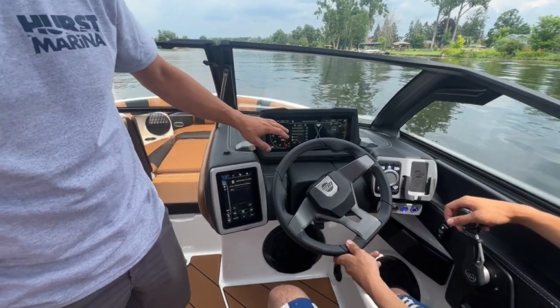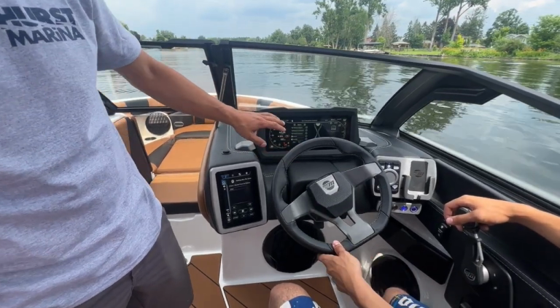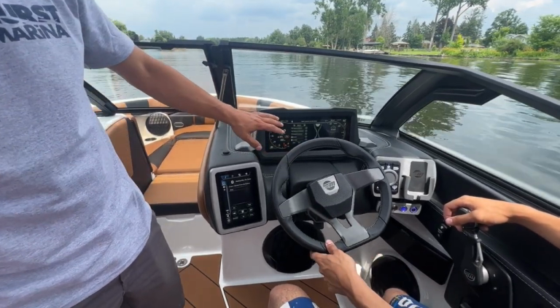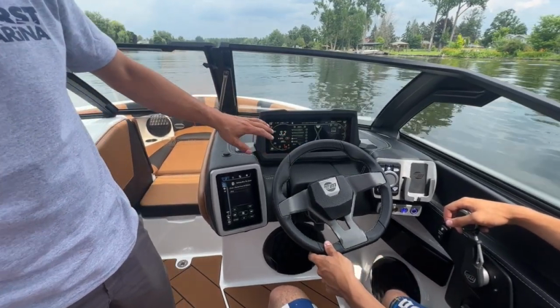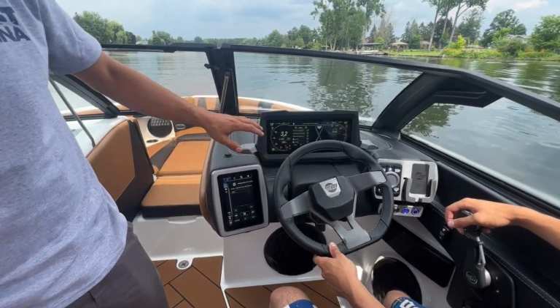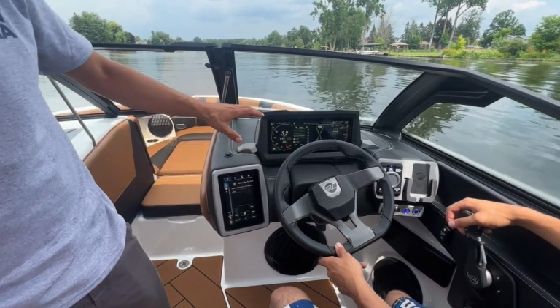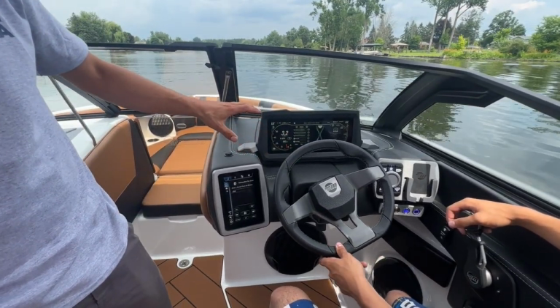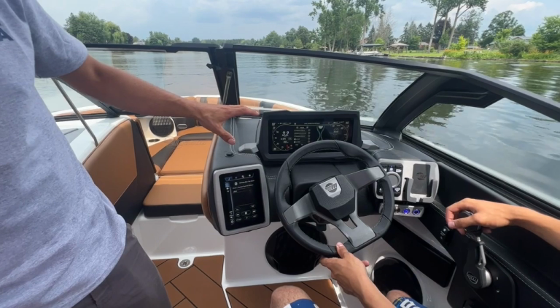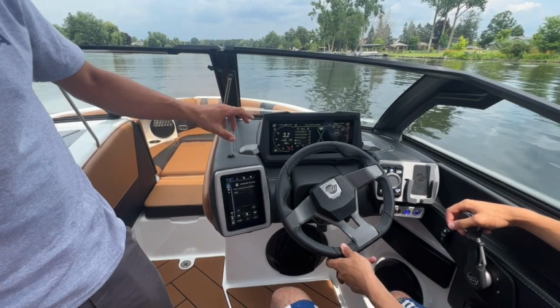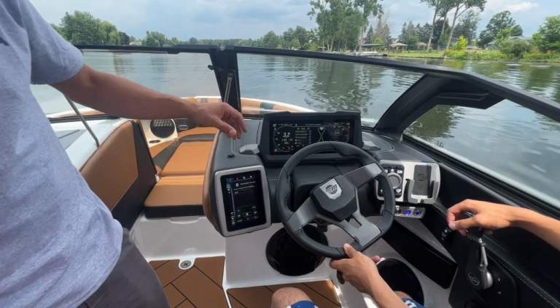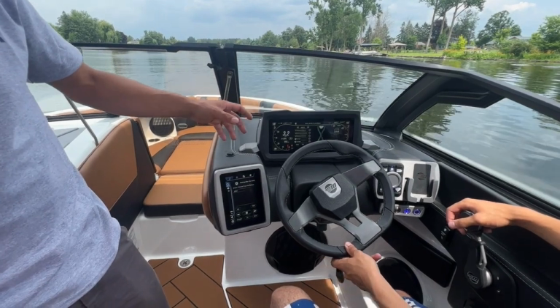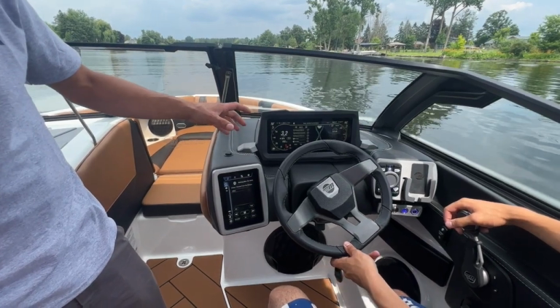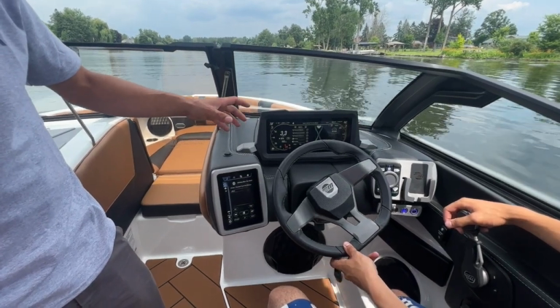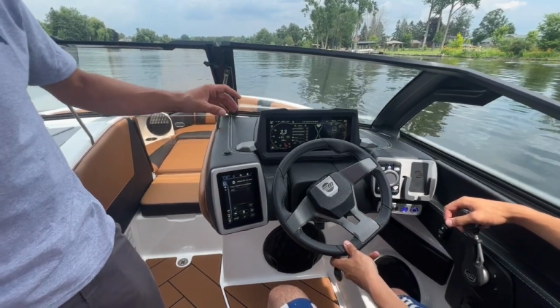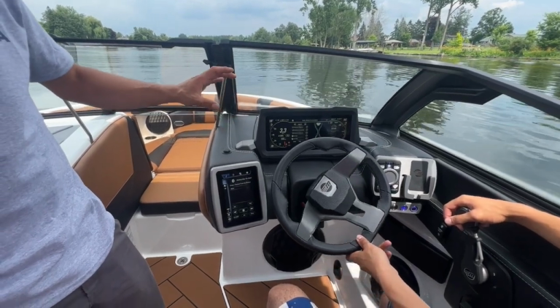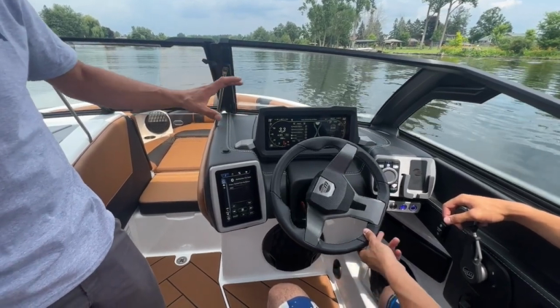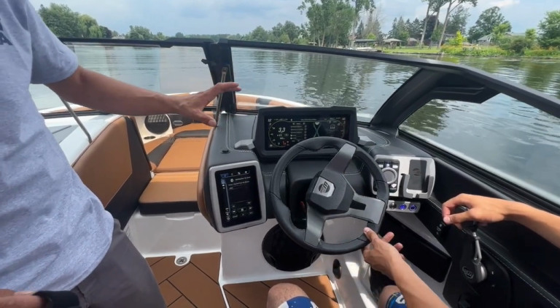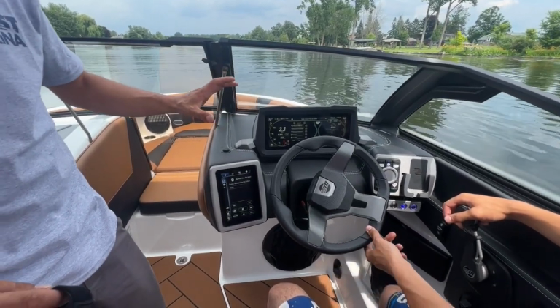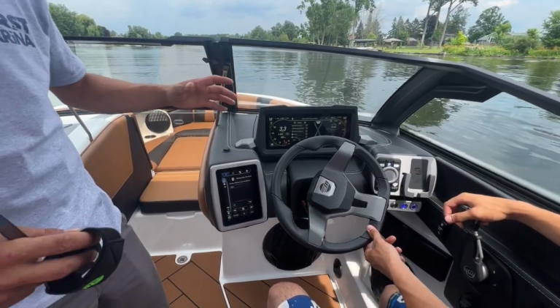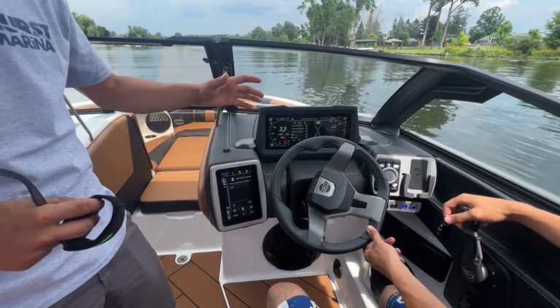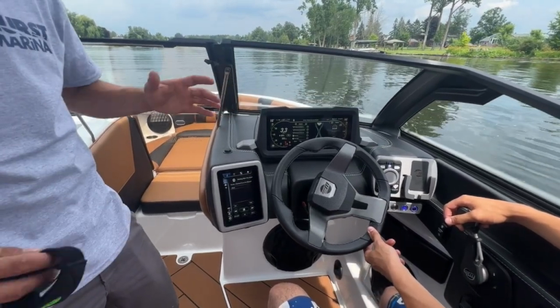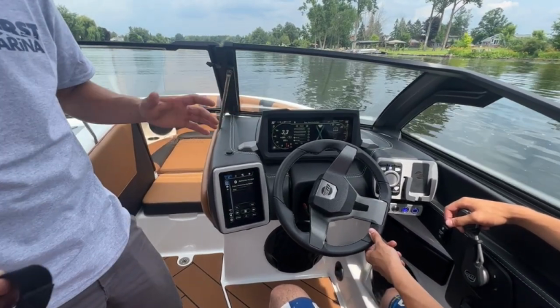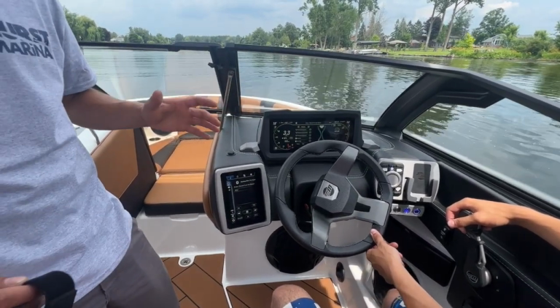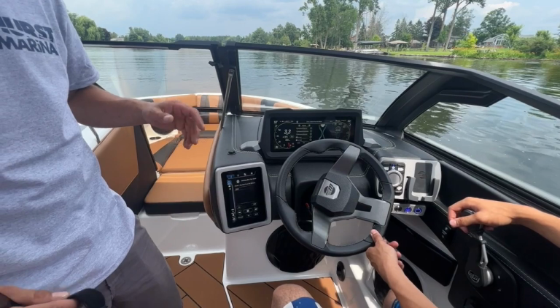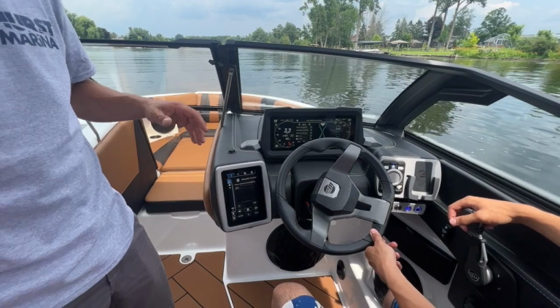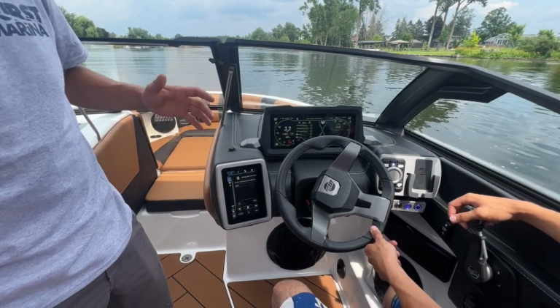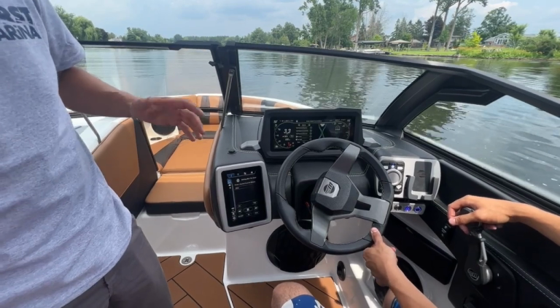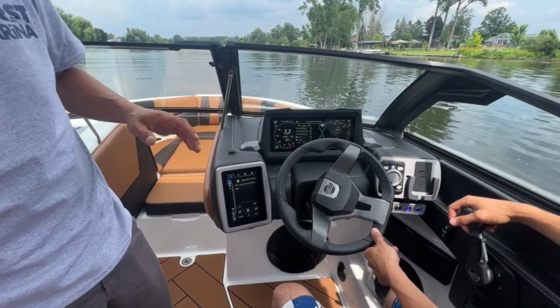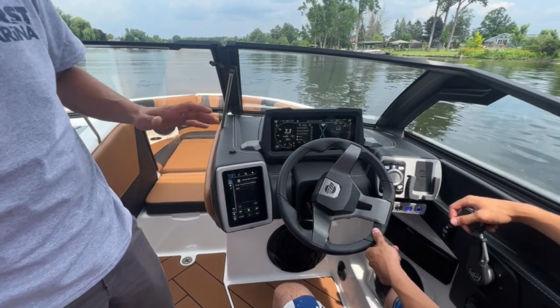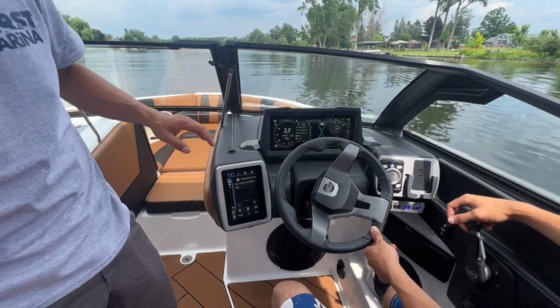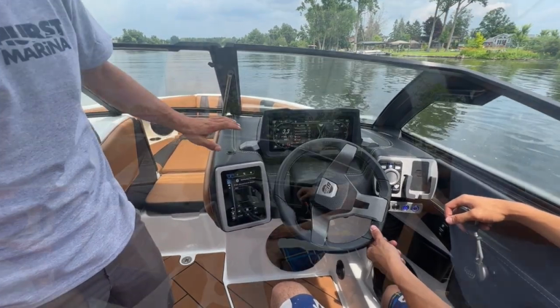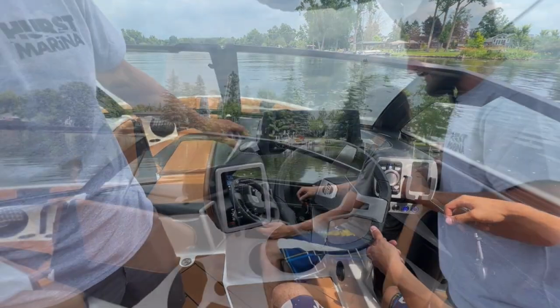In this setting you can program favorites as far as the way your boat's set up — surf left, surf right, for the kids or intermediate skiers, whatever.